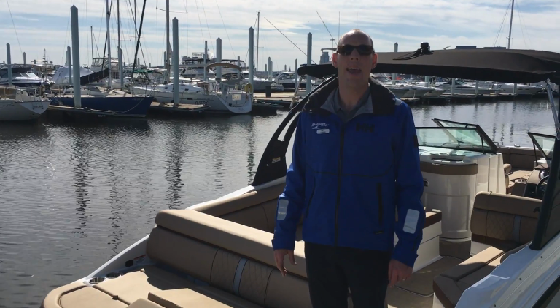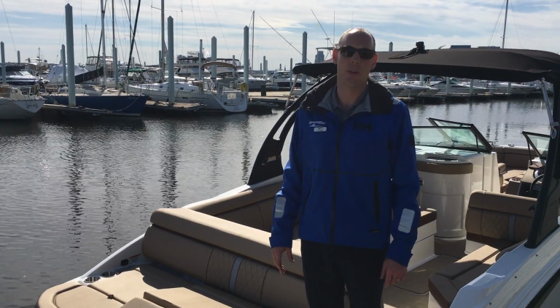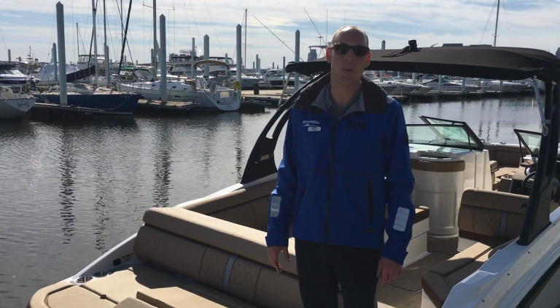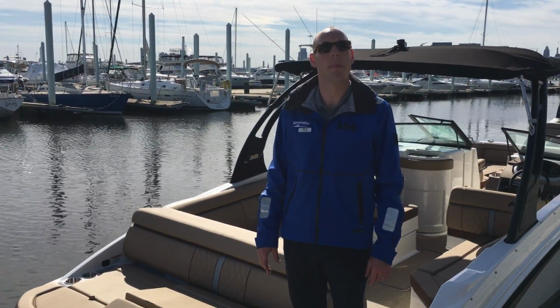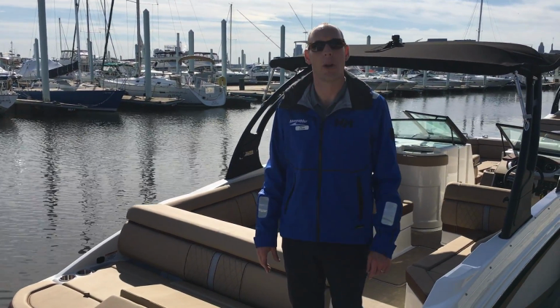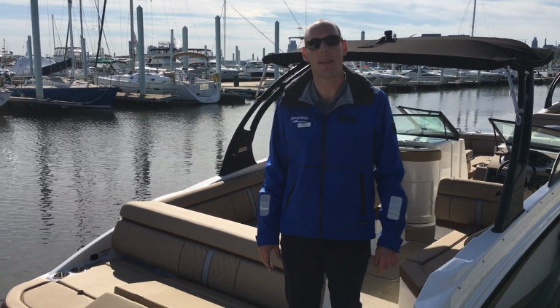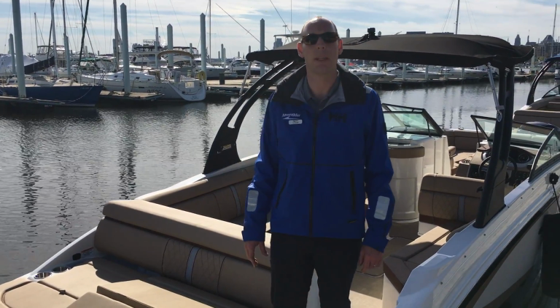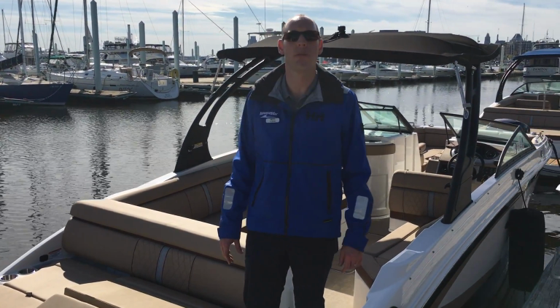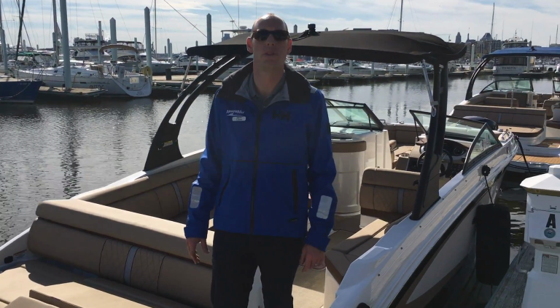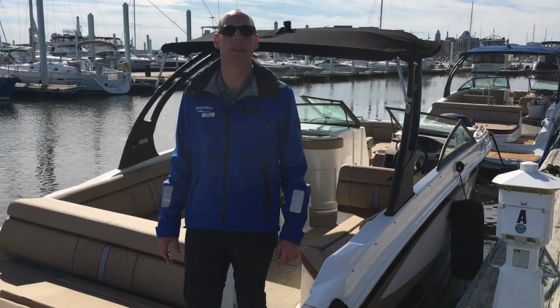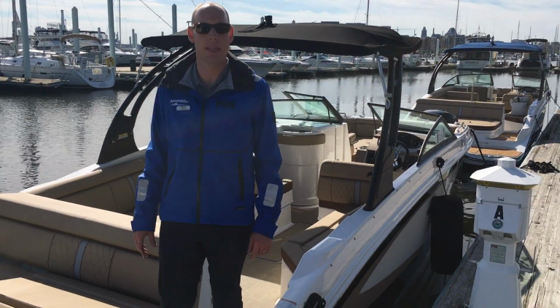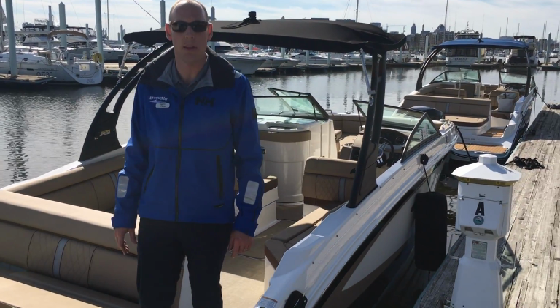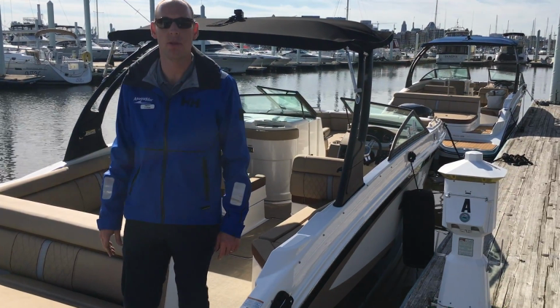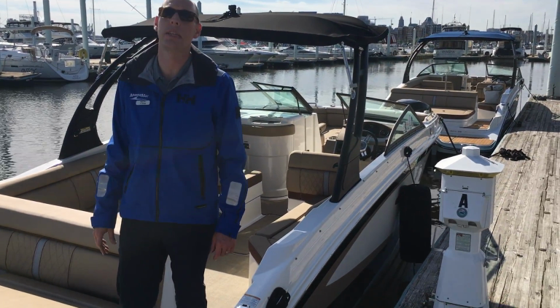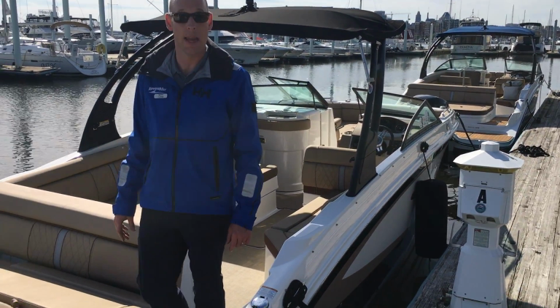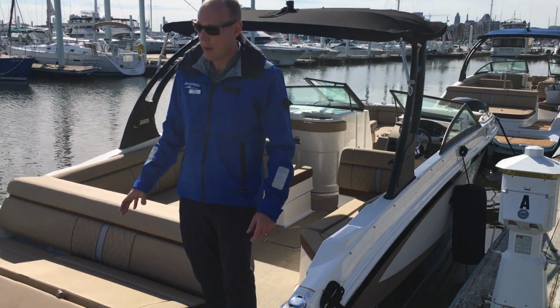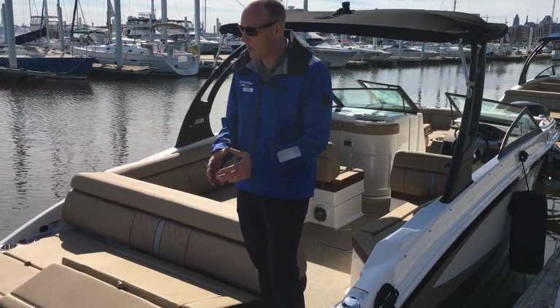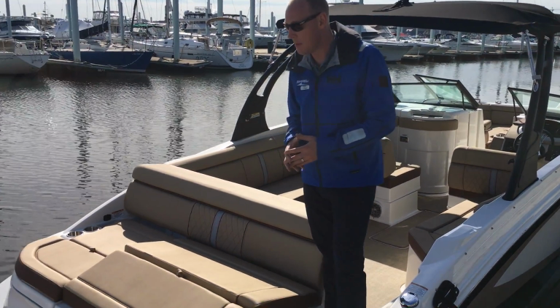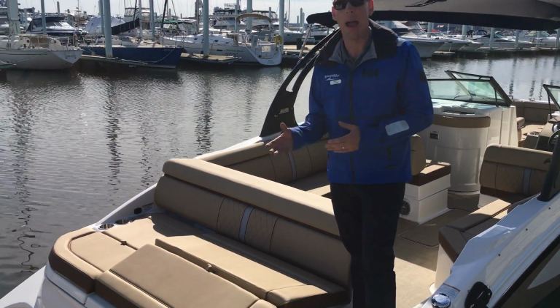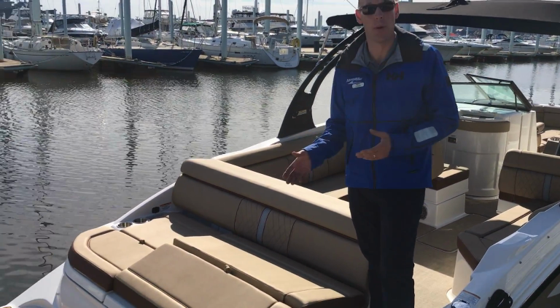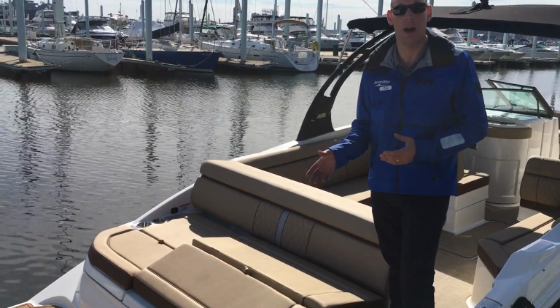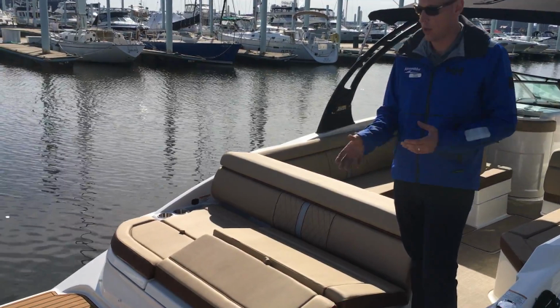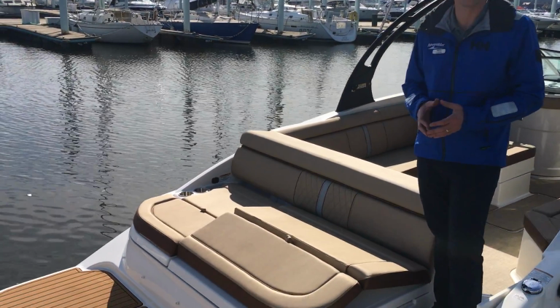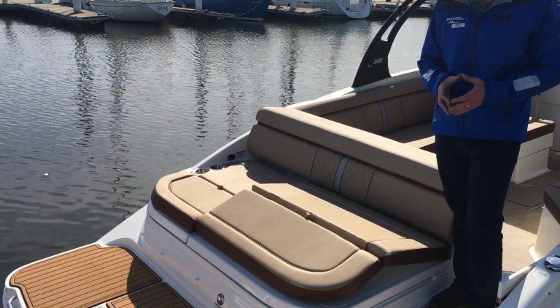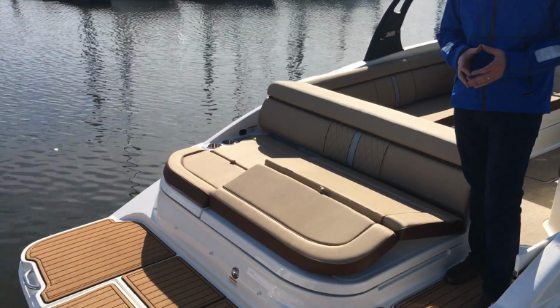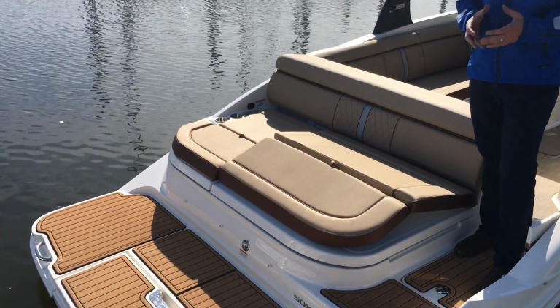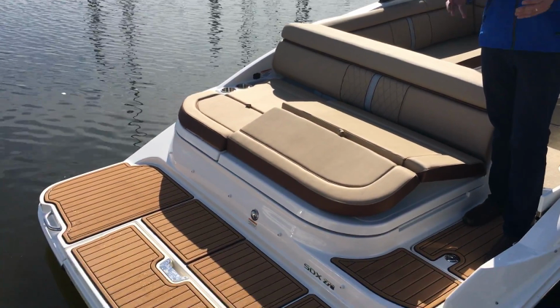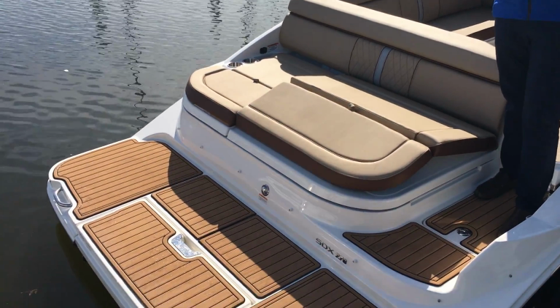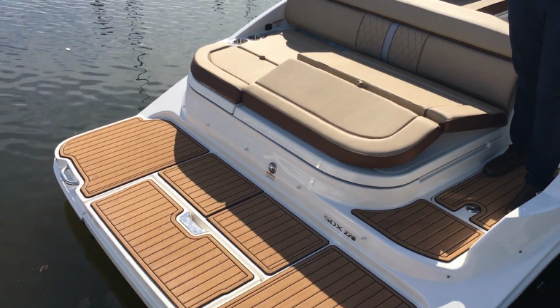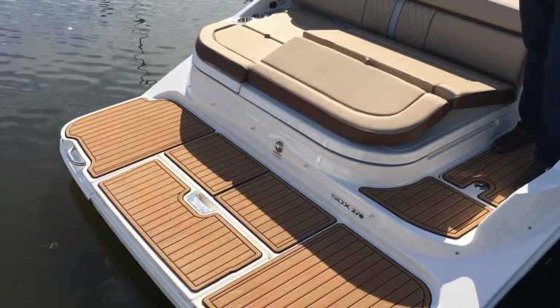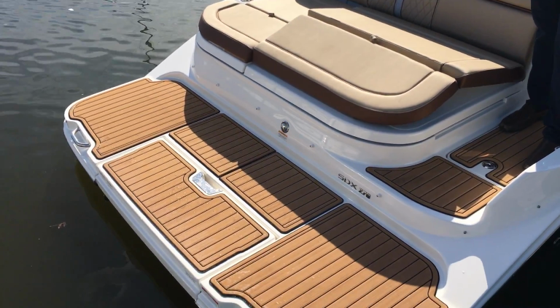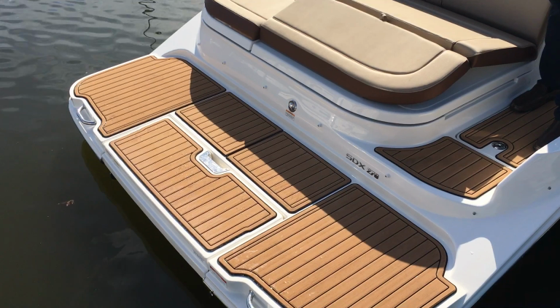Hey, TJ Rose here with MarineMax in Maryland. Today we're going to take you through the 2017 Sea Ray 270 Sun Deck. This boat happens to be an I.O. propulsion. It is also available with a stern drive, so whichever option you prefer for the type of boating you want to do.